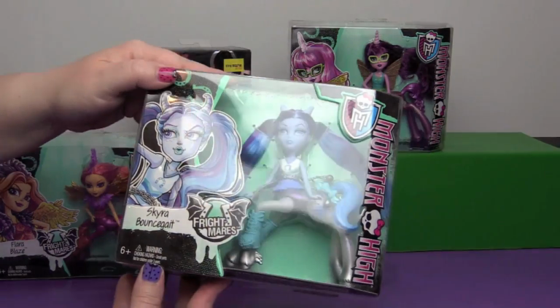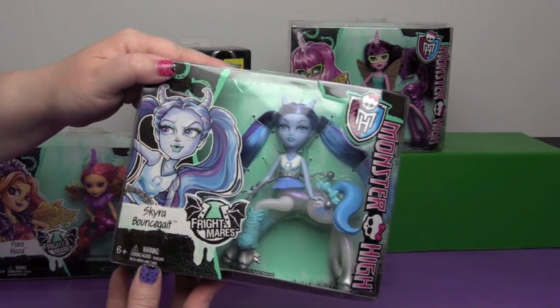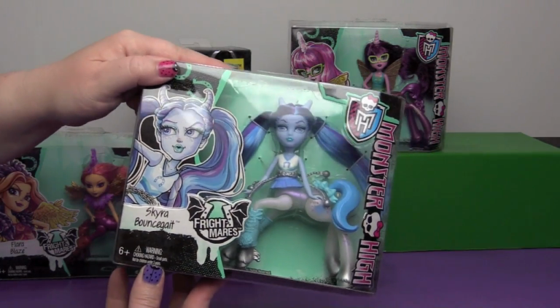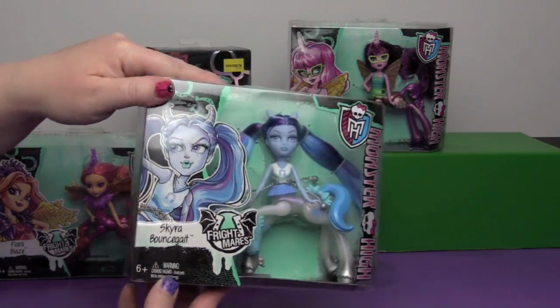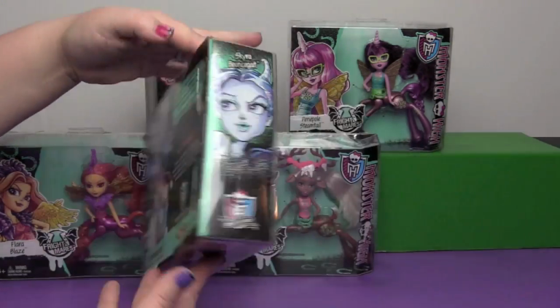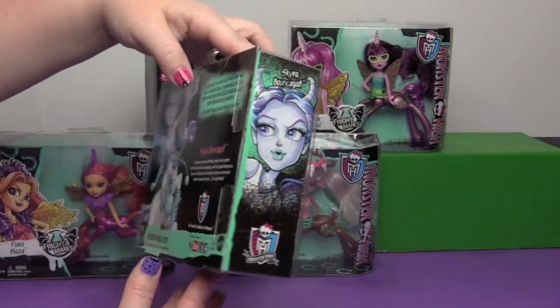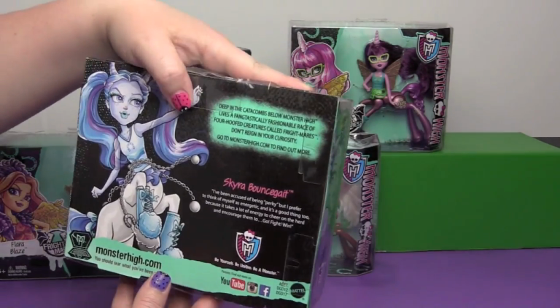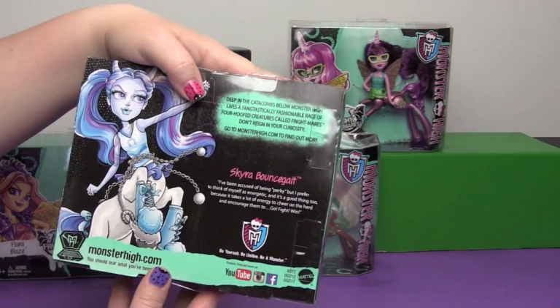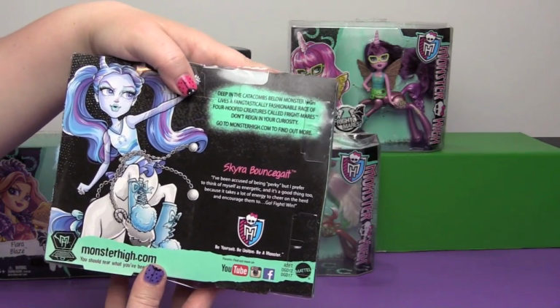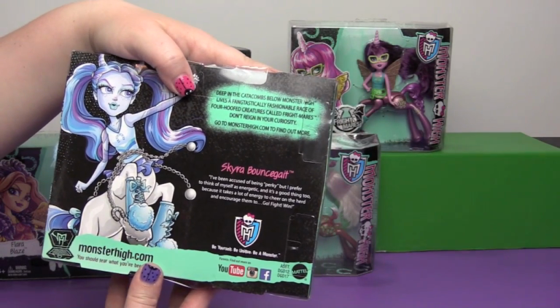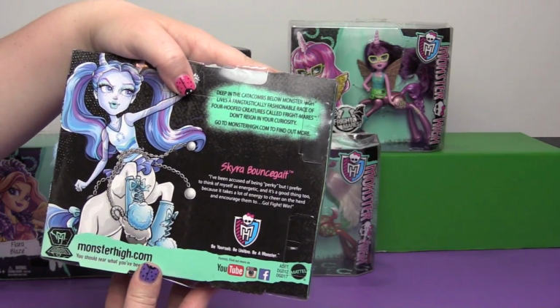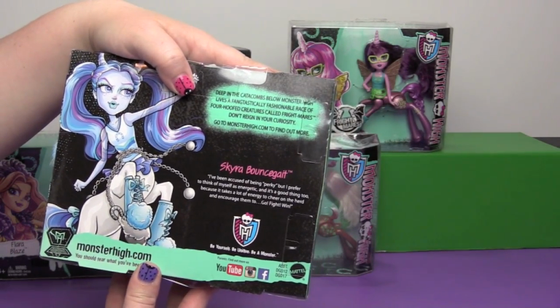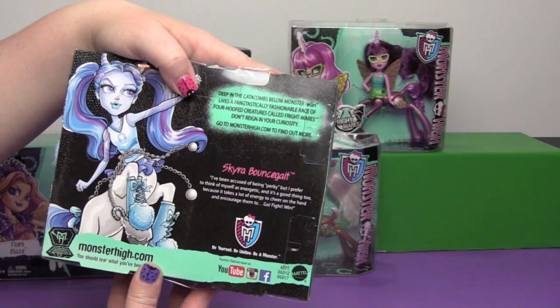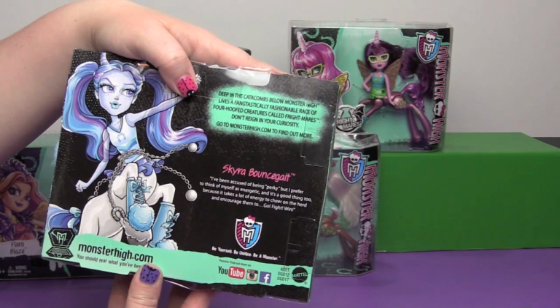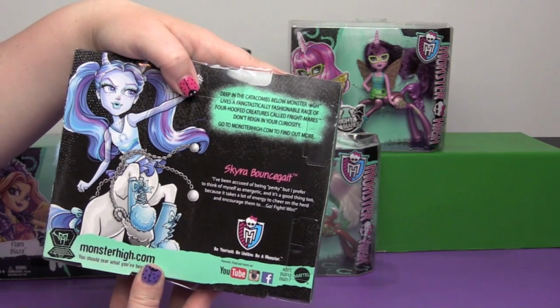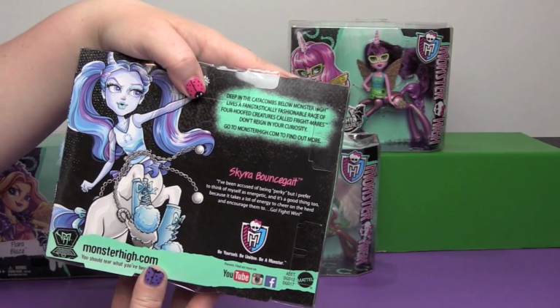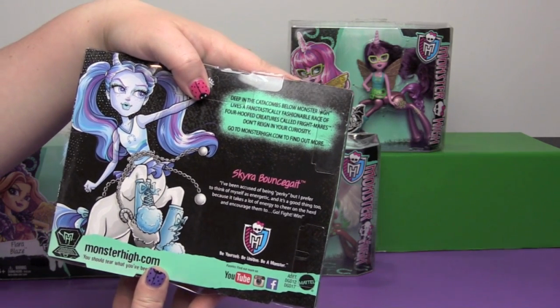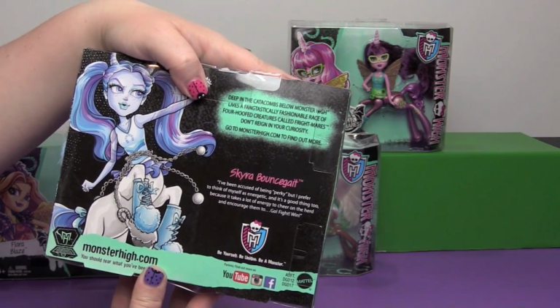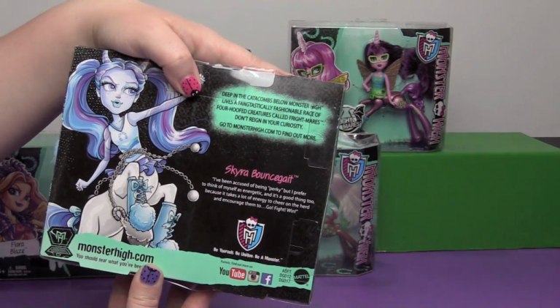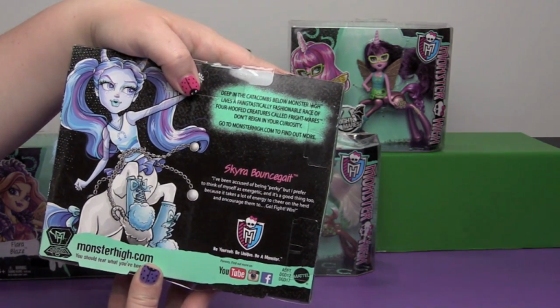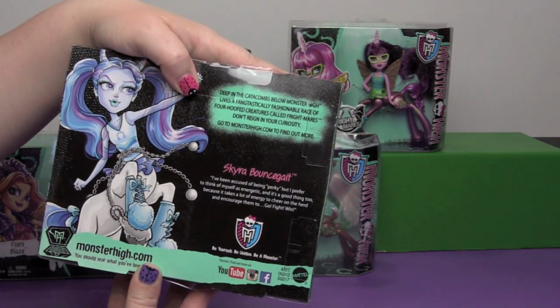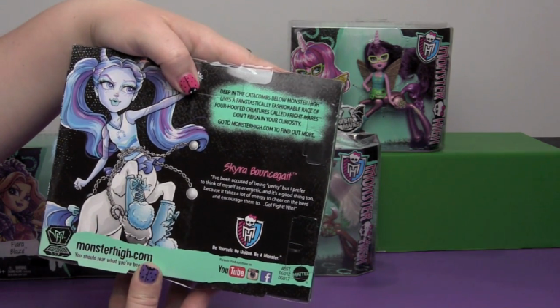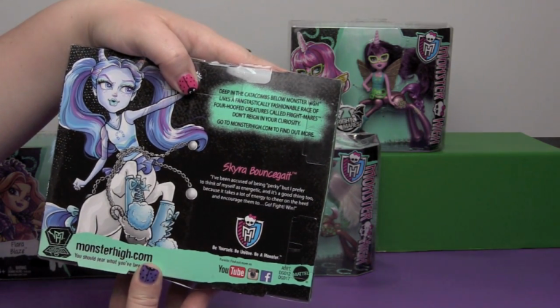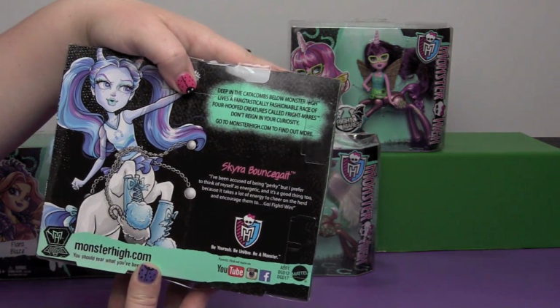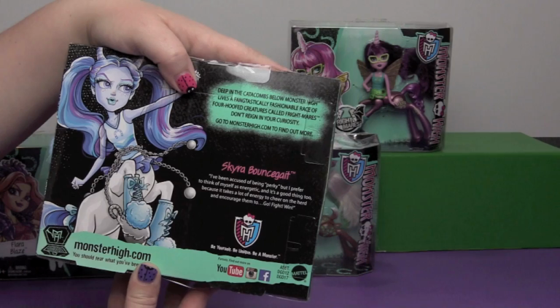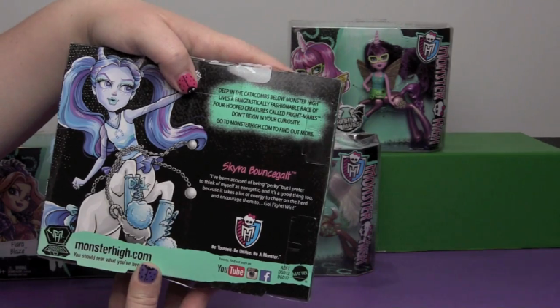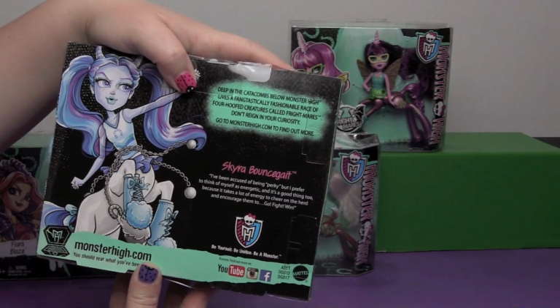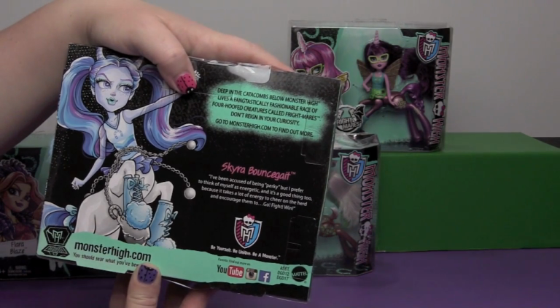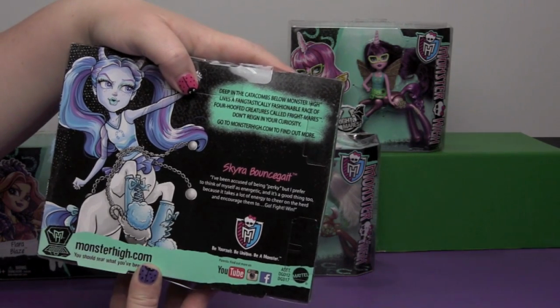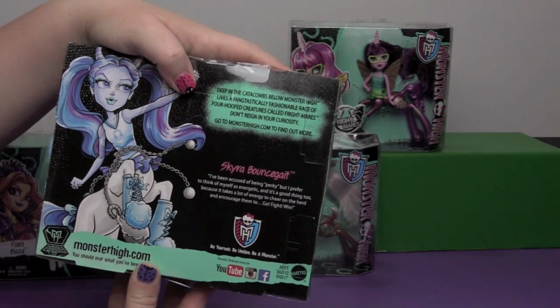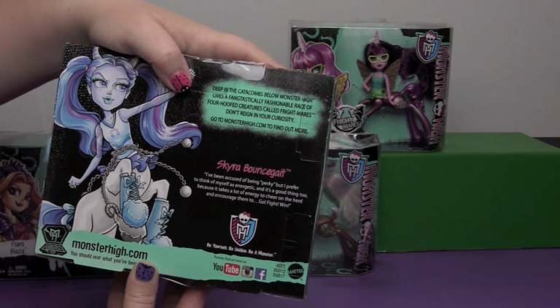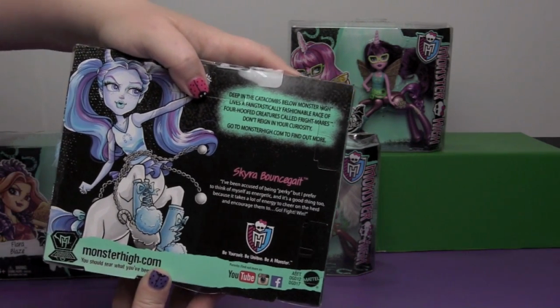And Skyra Bouncegate: 'I've been accused of being perky but I prefer to think of myself as energetic. And it's a good thing too because it takes a lot of energy to cheer on the herd and encourage them to go, fight, win!'